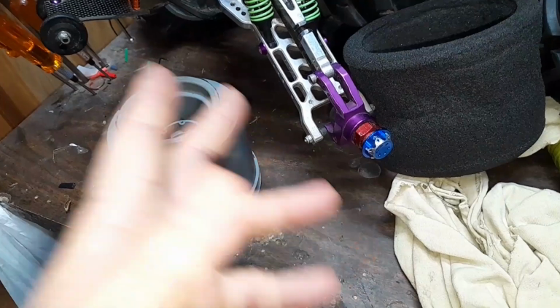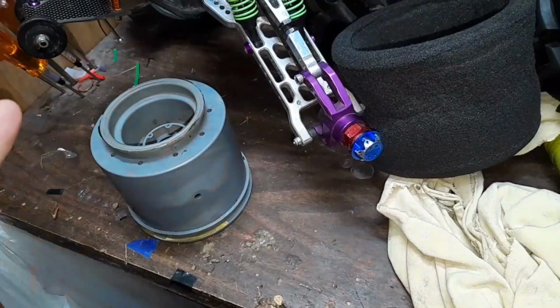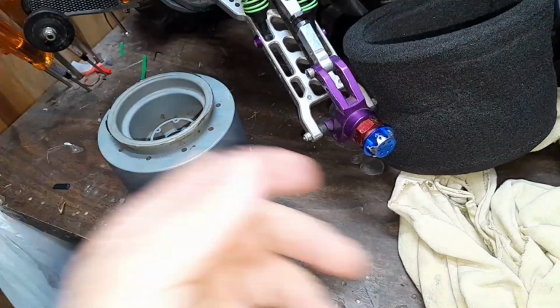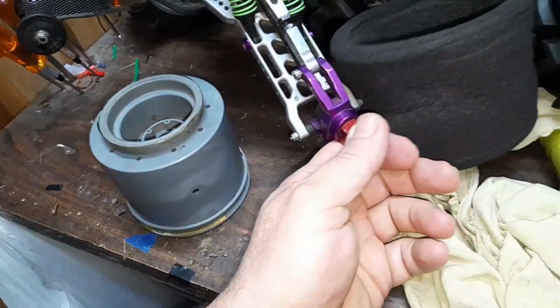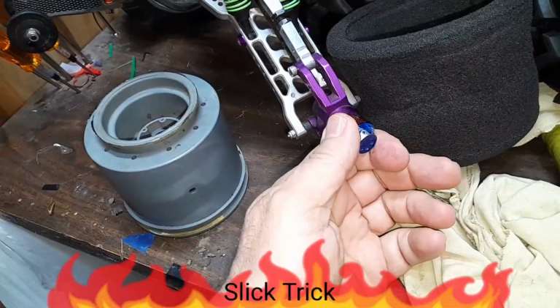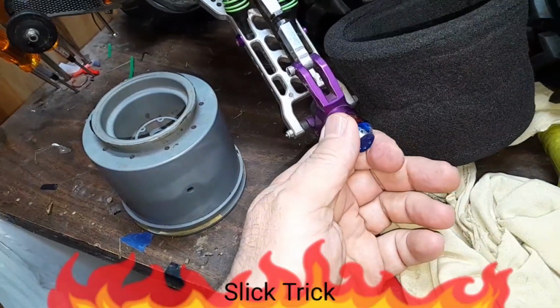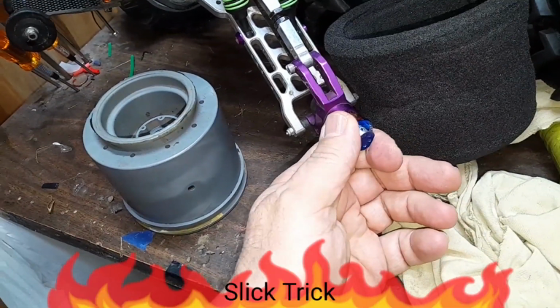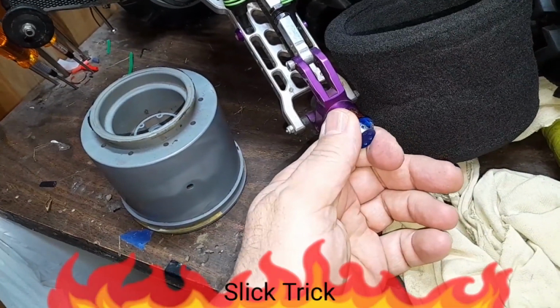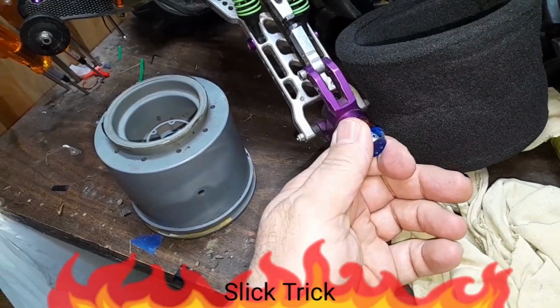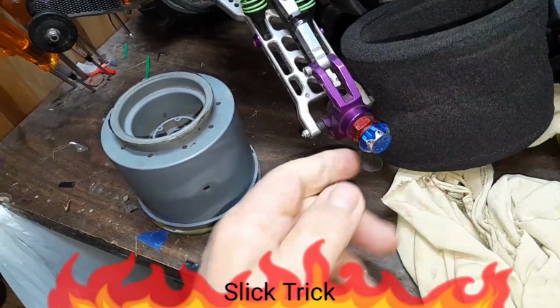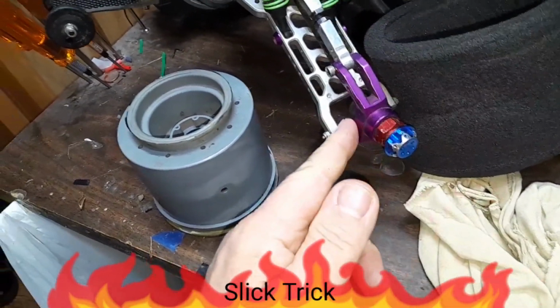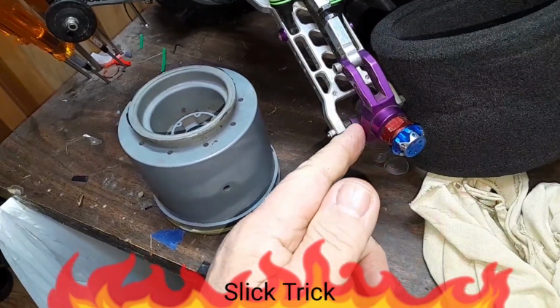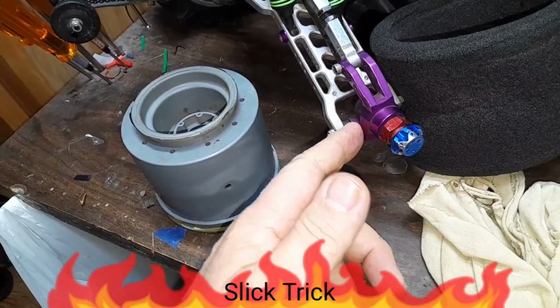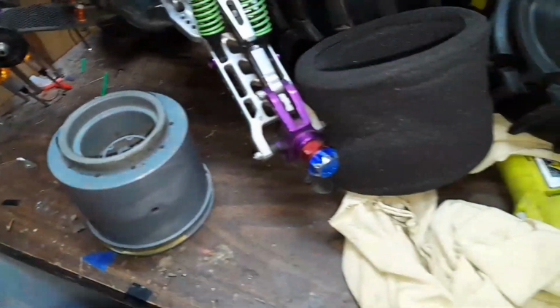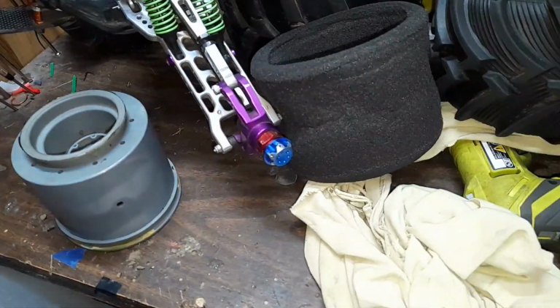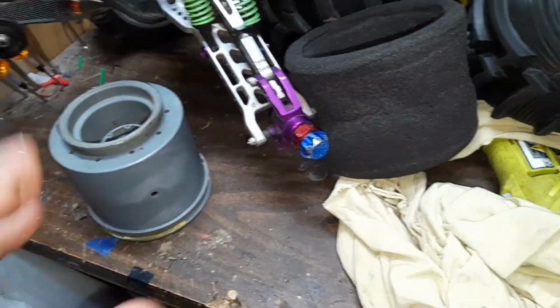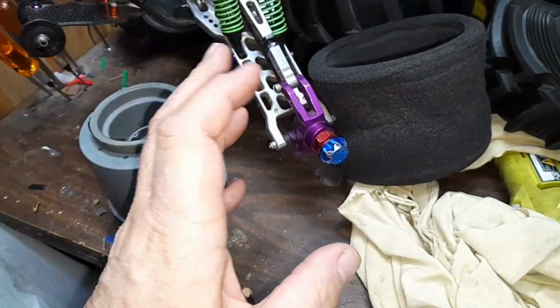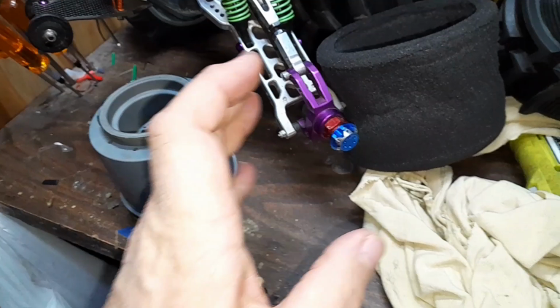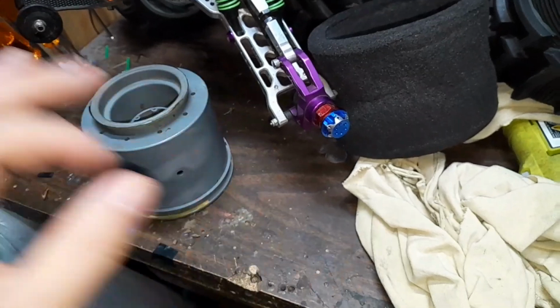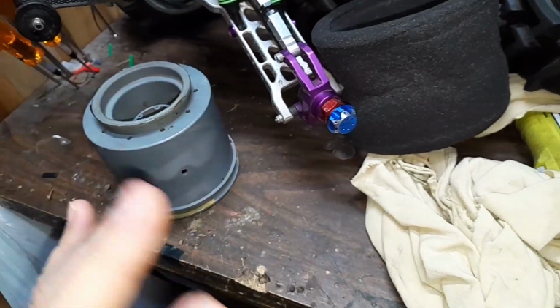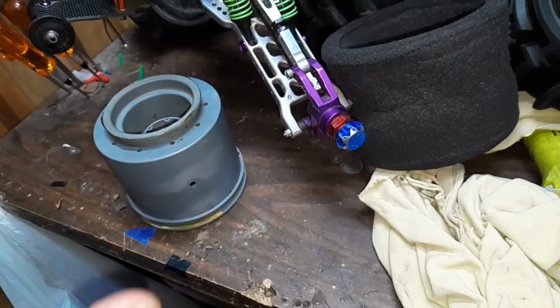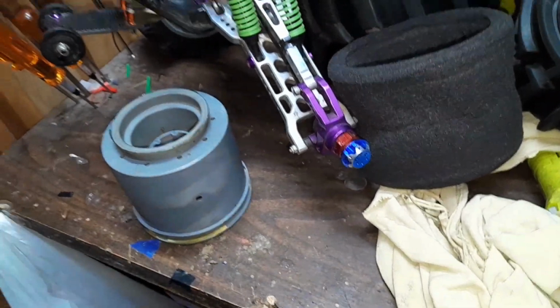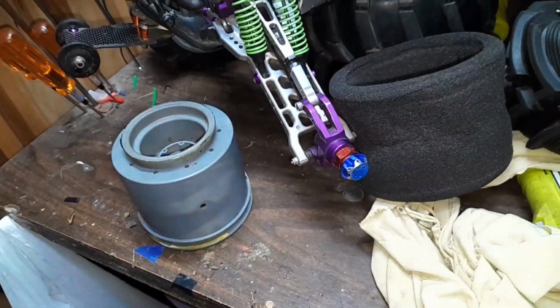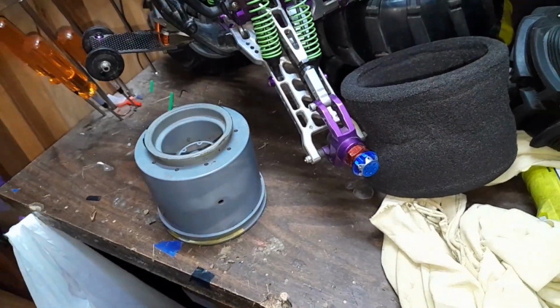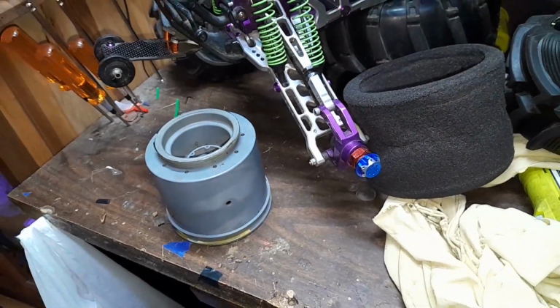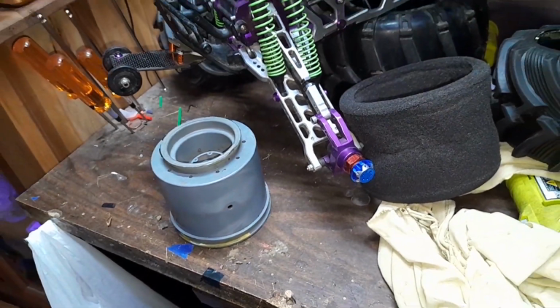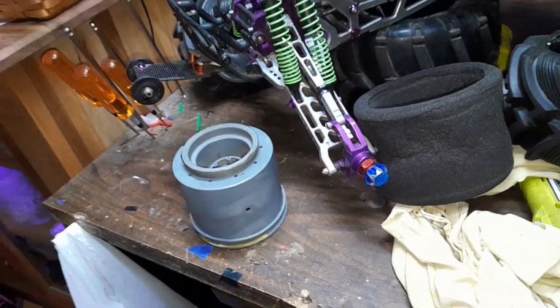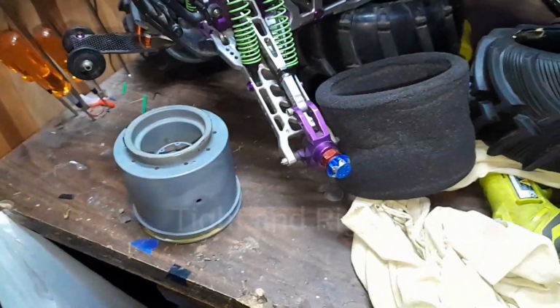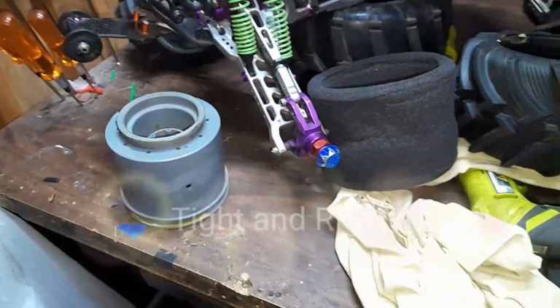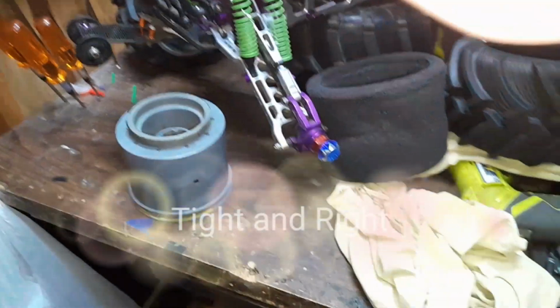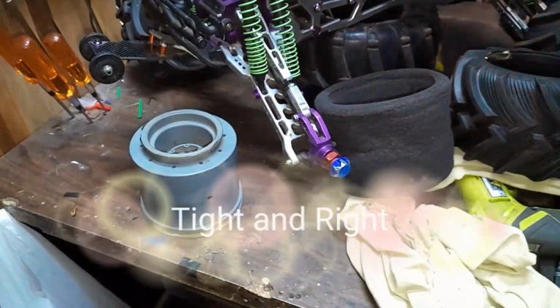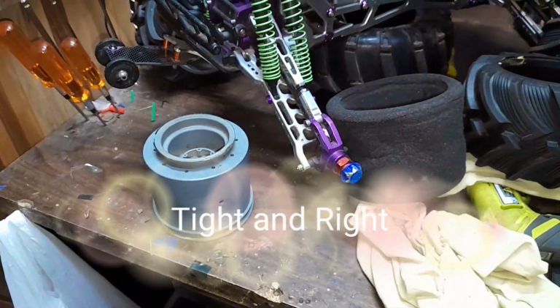I think I need to shim that one a little bit too. You shim it nice and tight, get rid of all that play, and make your RC tight and right.